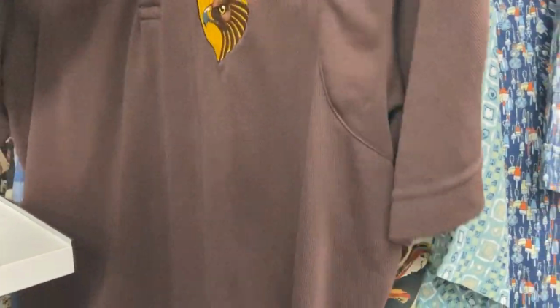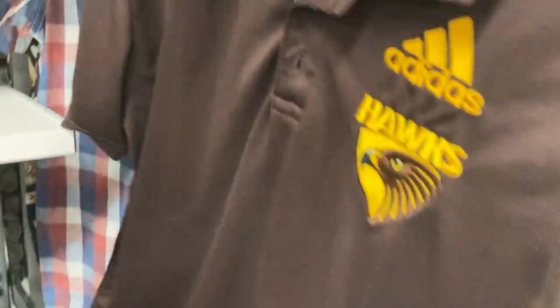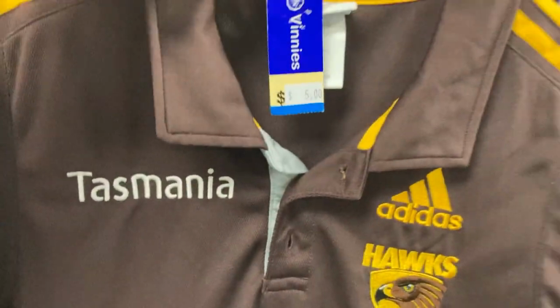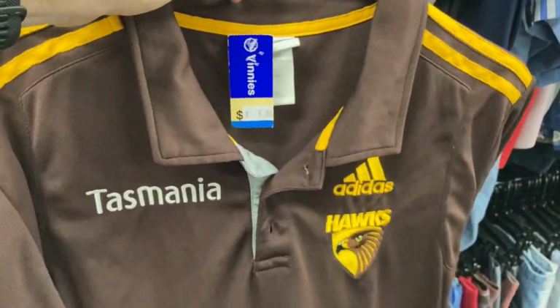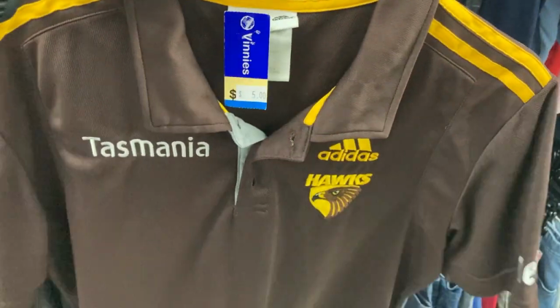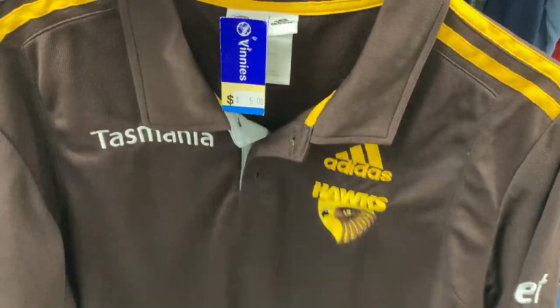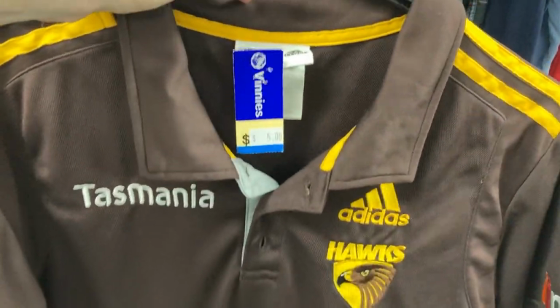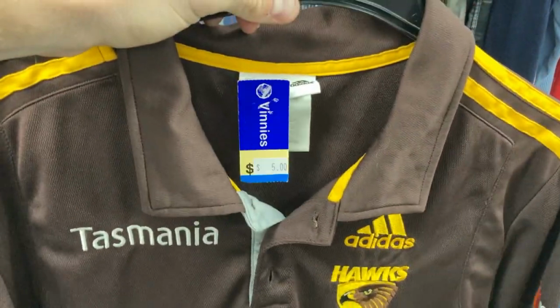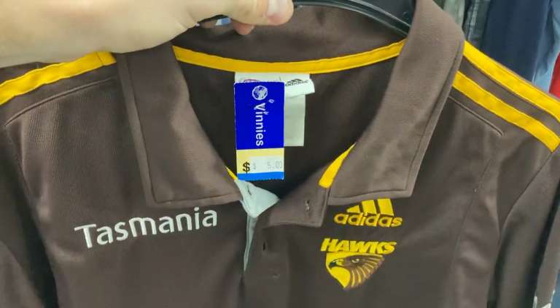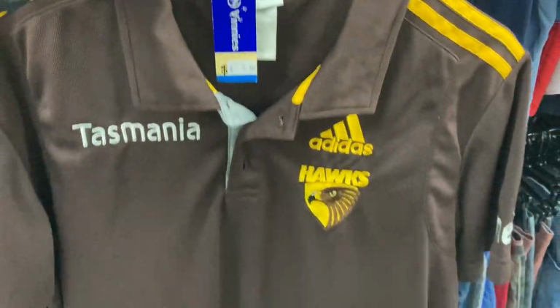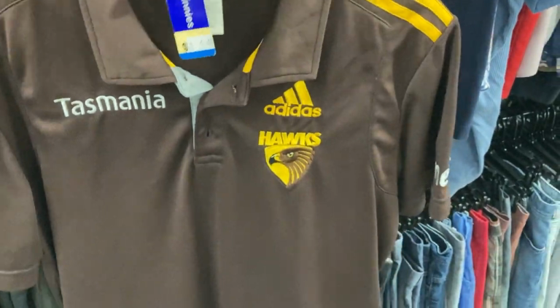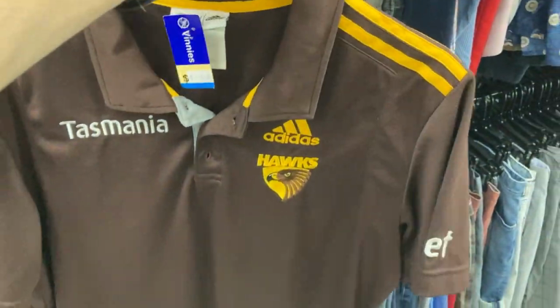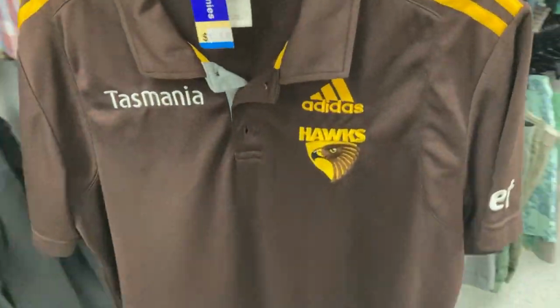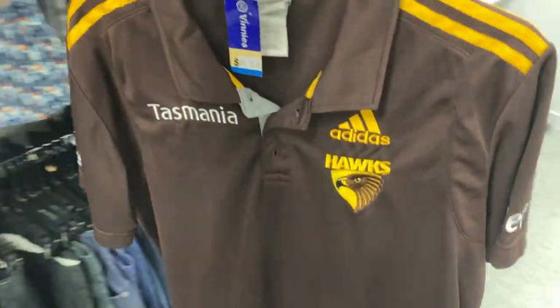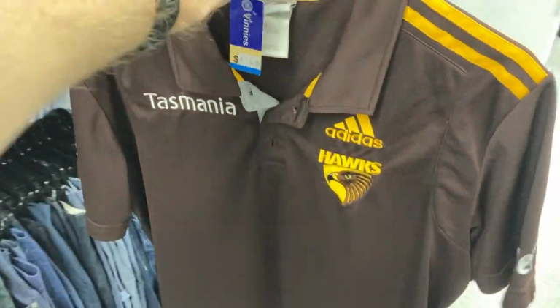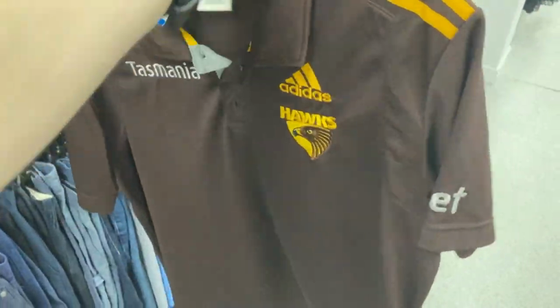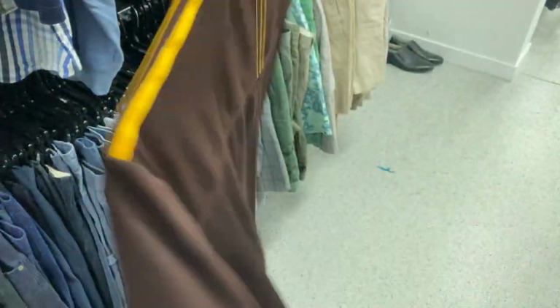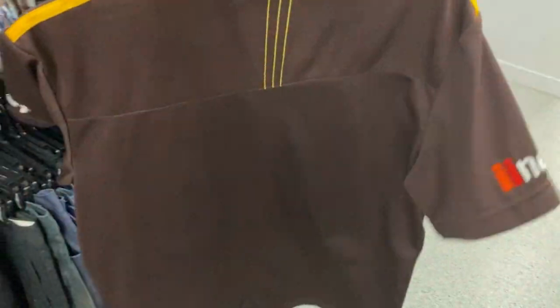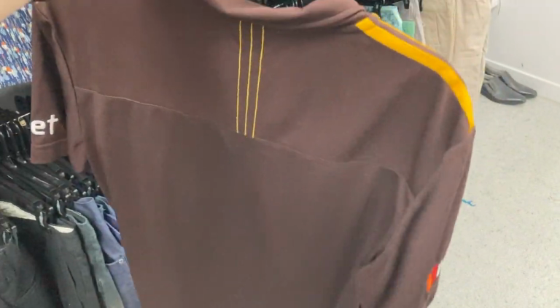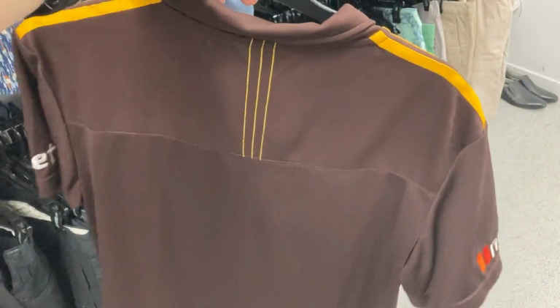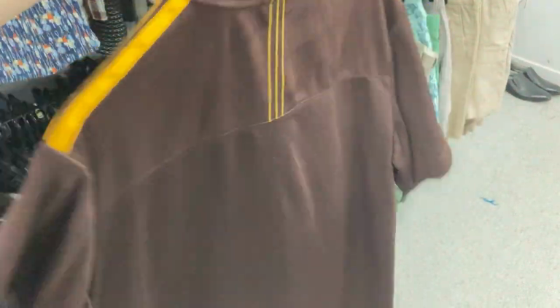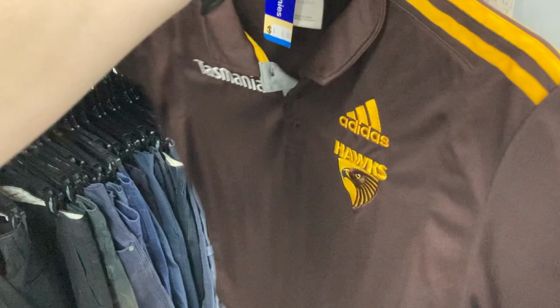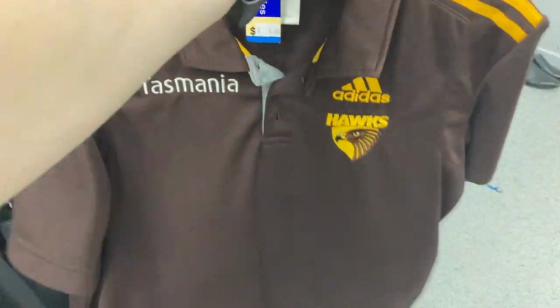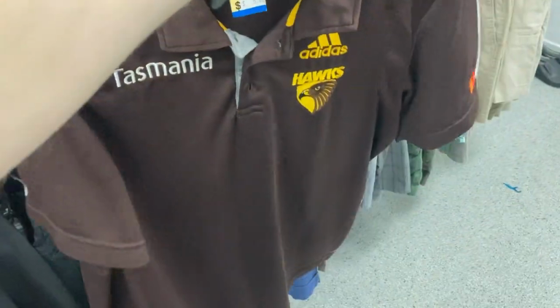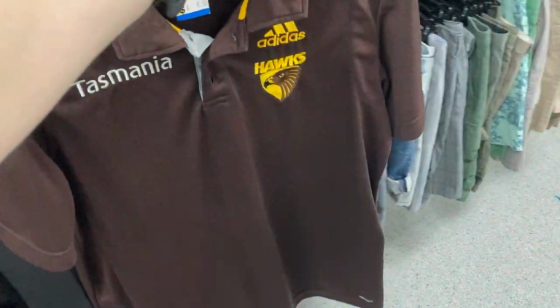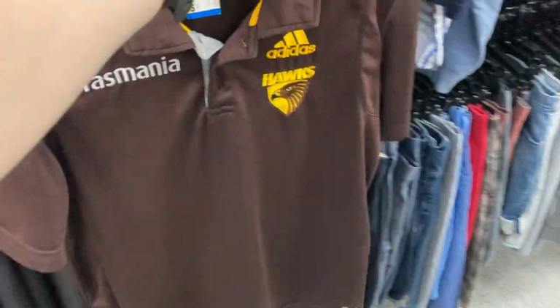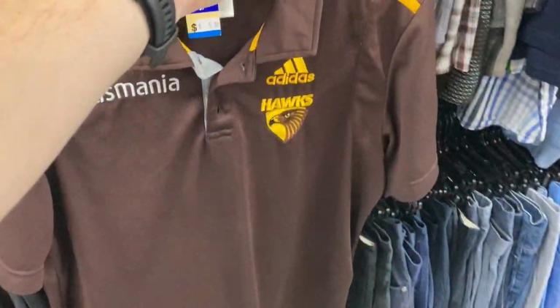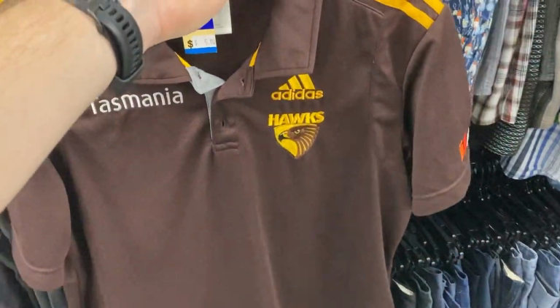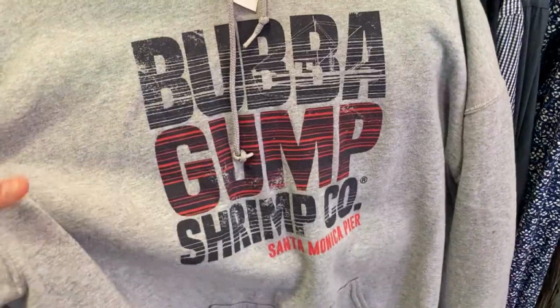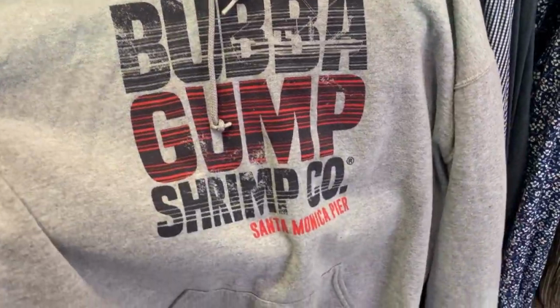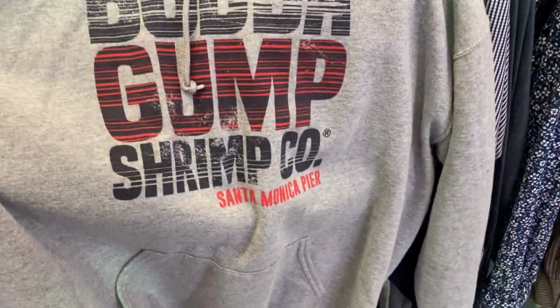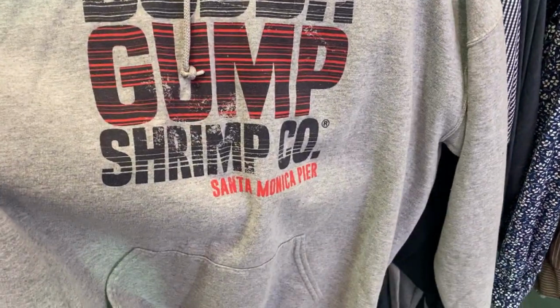I've also found a stock standard staple polo shirt — the Adidas Genuine Merchandise Hawthorn Hawks AFL polo shirt. I'll turn this into about $25 to $30 in my sleep. It's a good one to be finding. Make sure you're looking for your footy merchandise.